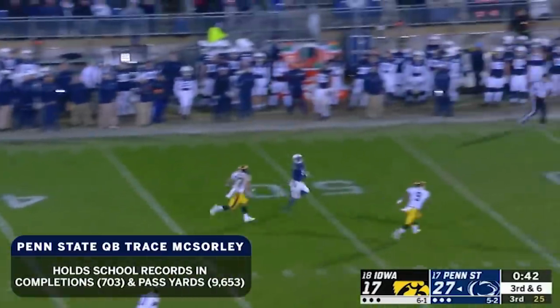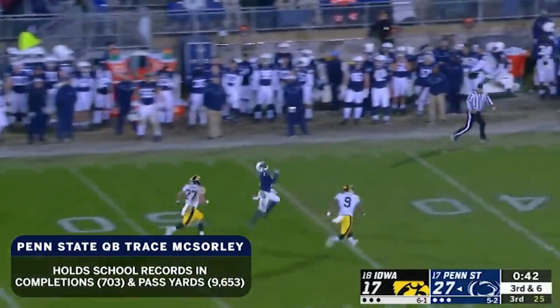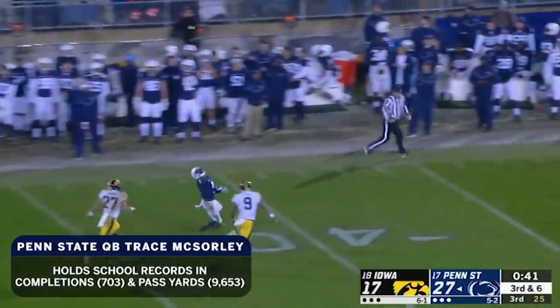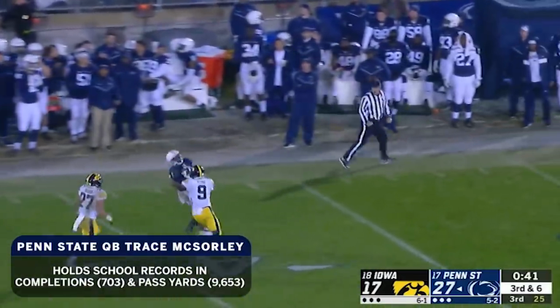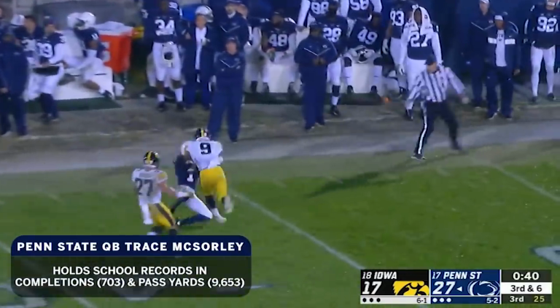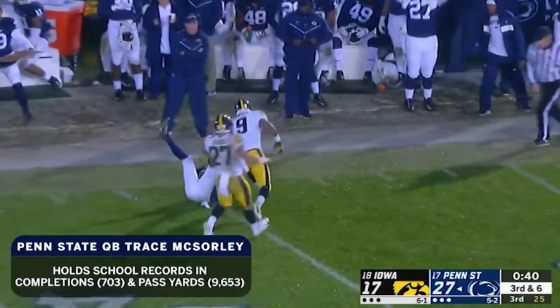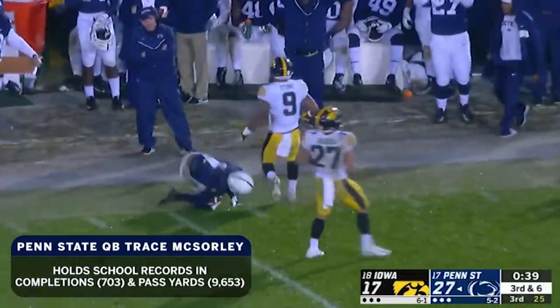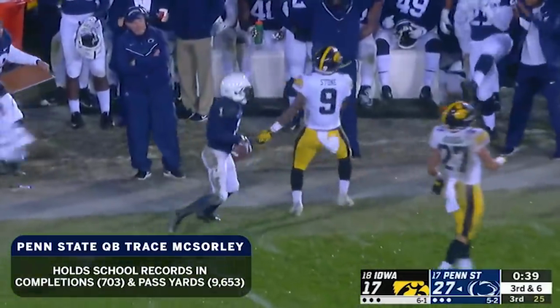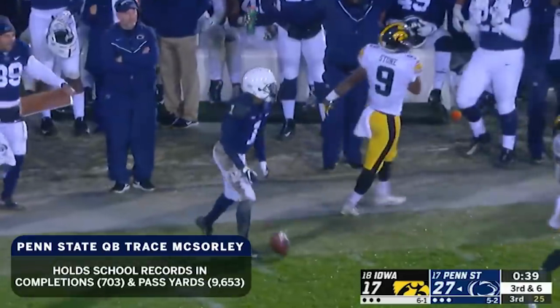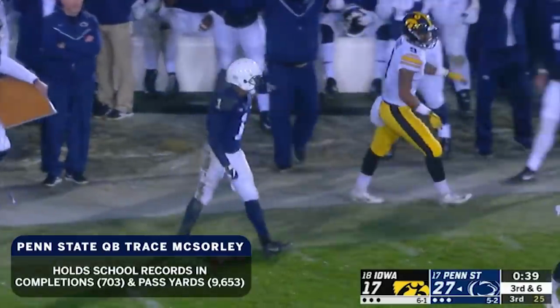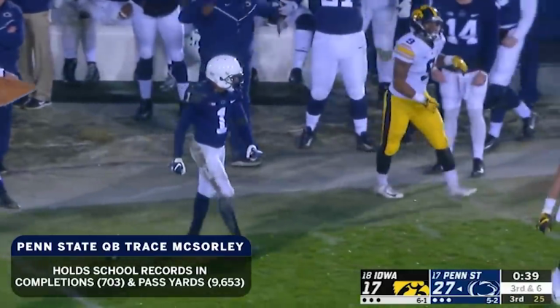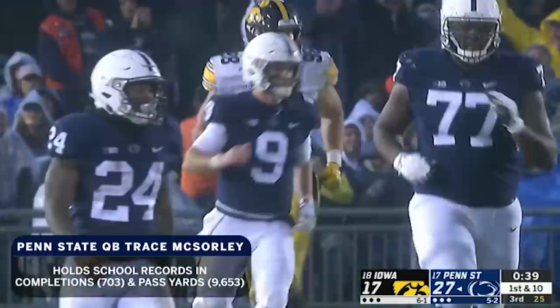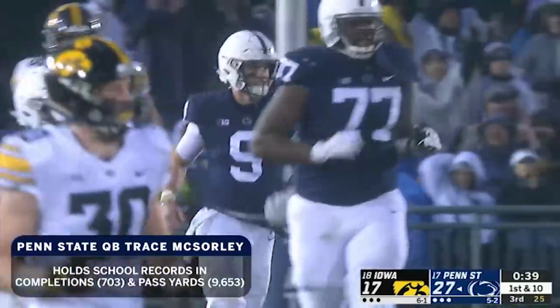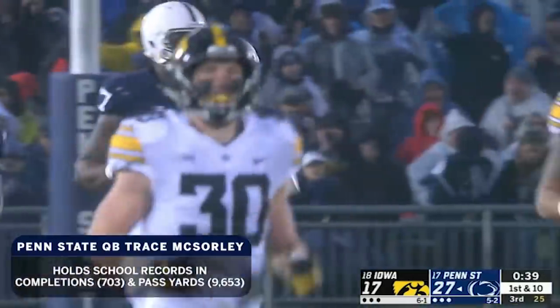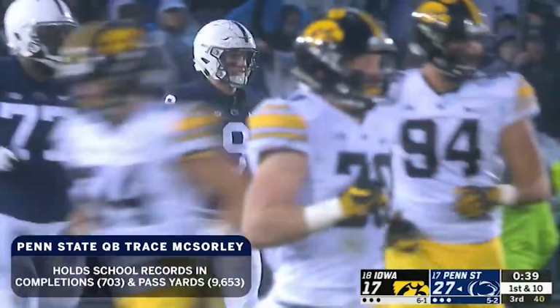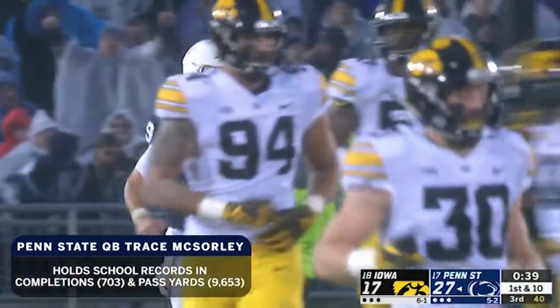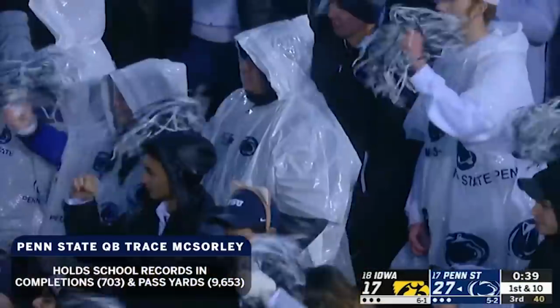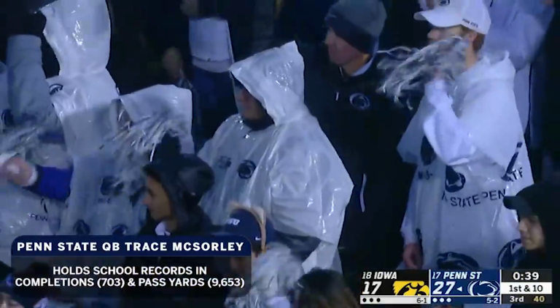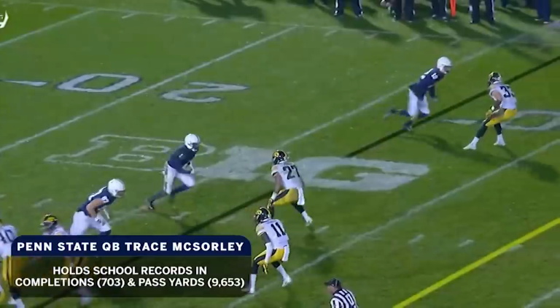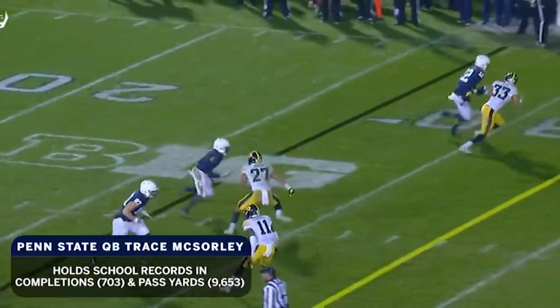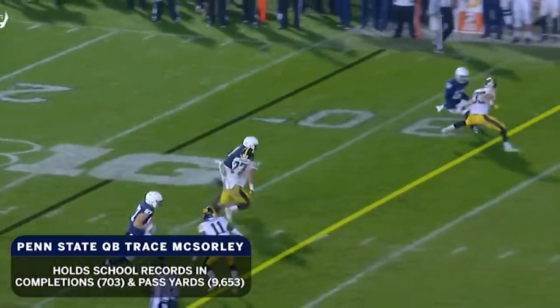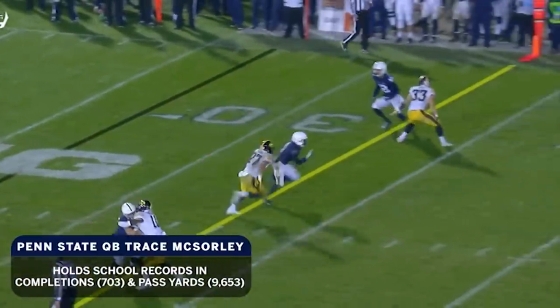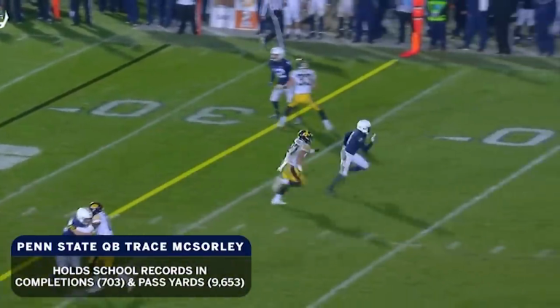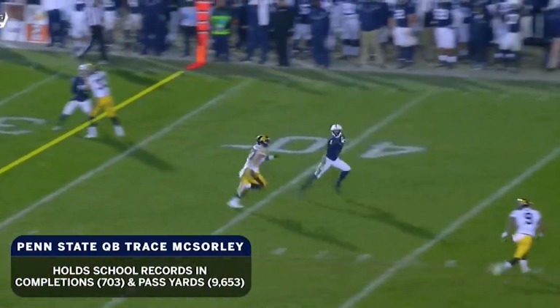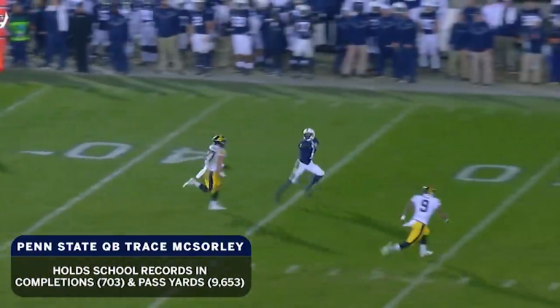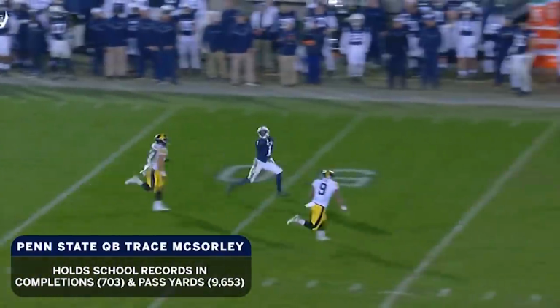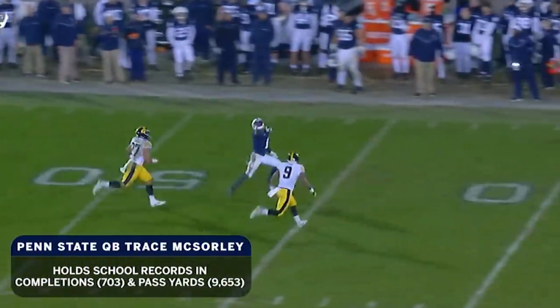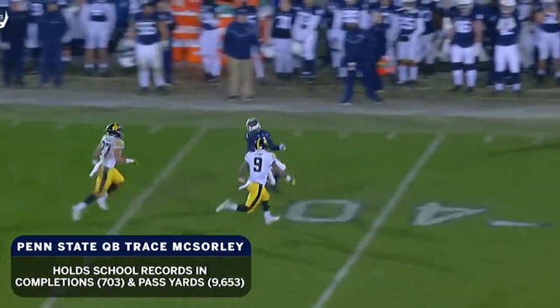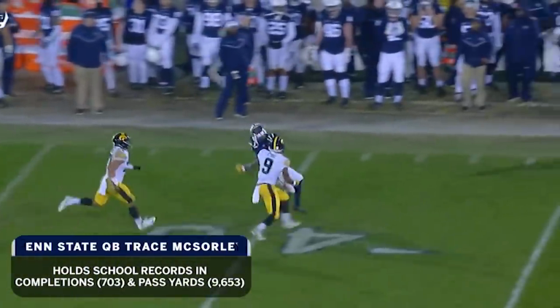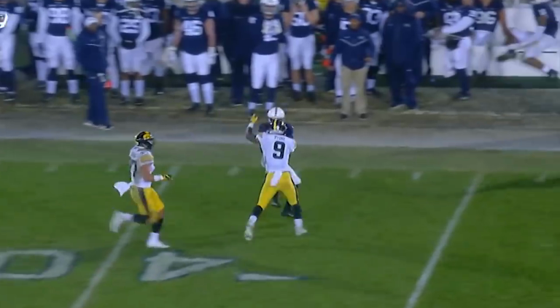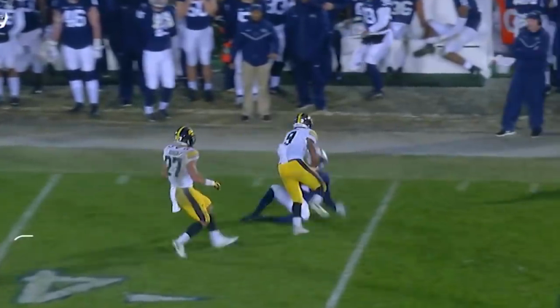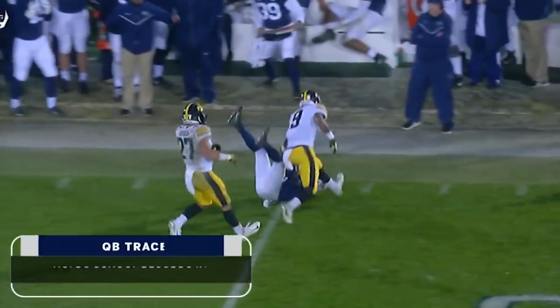McSorley airing one out. Hamler had to hold up but he's able to bring it down. K.J. Hamler on the receiving end of a big play. Gino Stone is the safety over the top, and Hamler runs right by Amani Hooker.